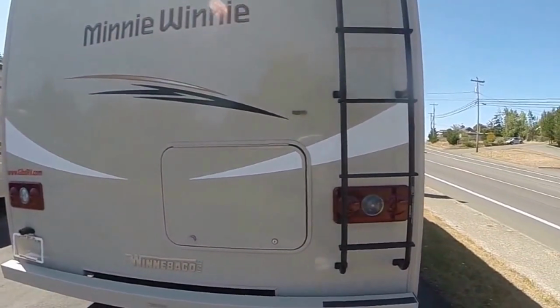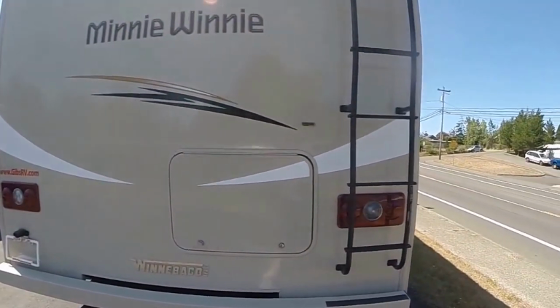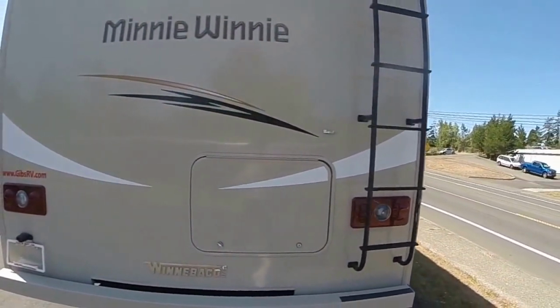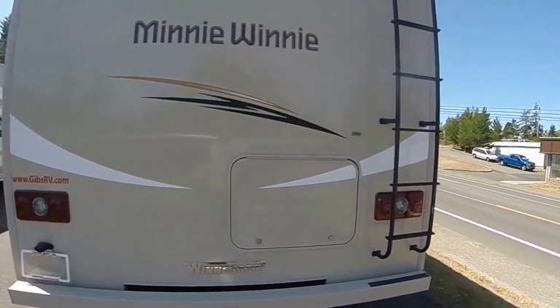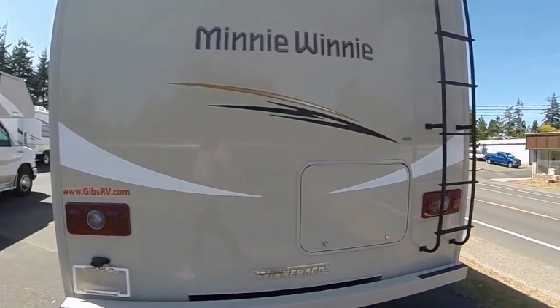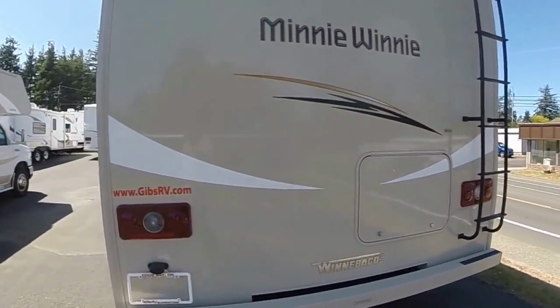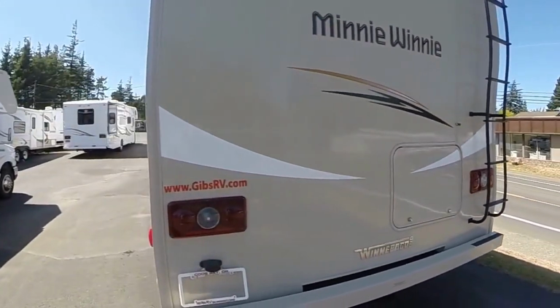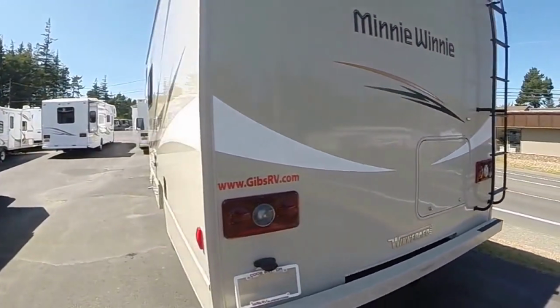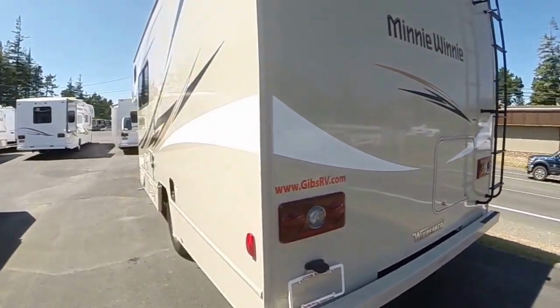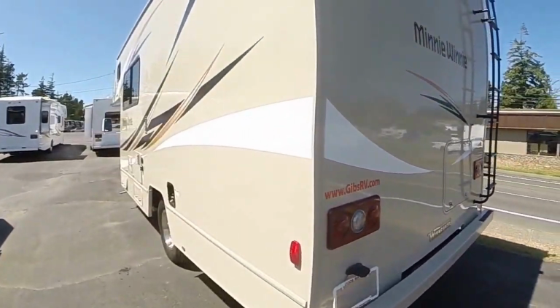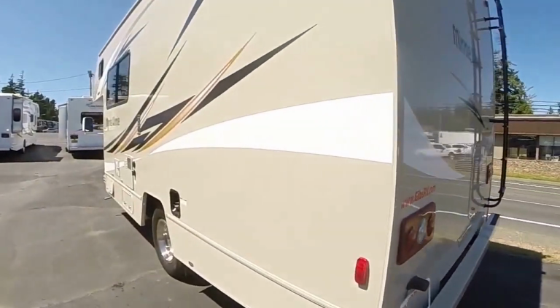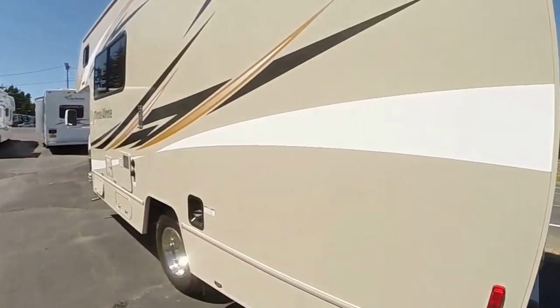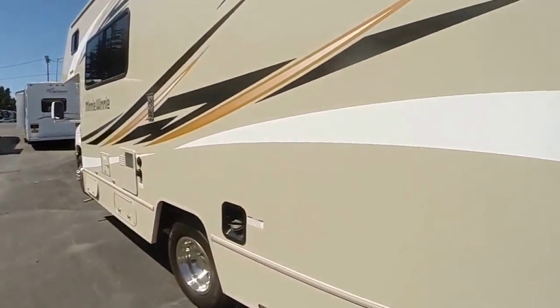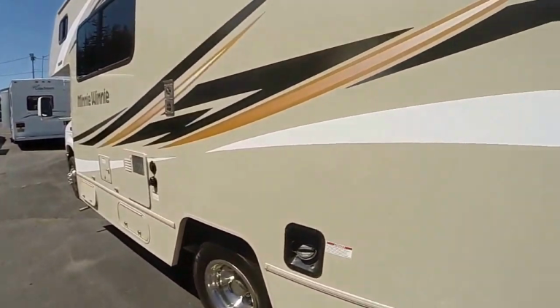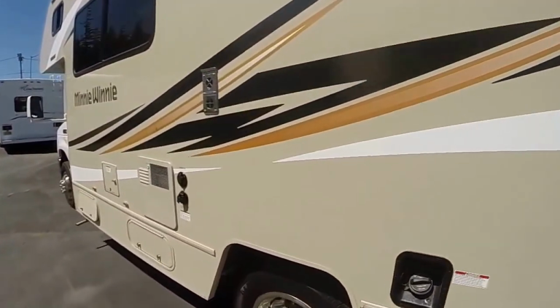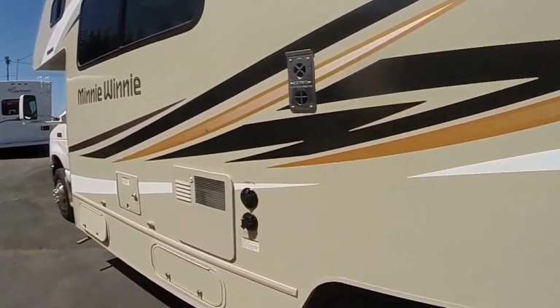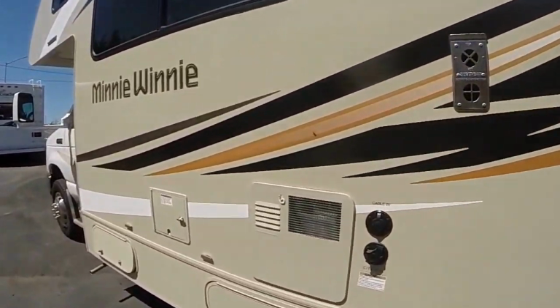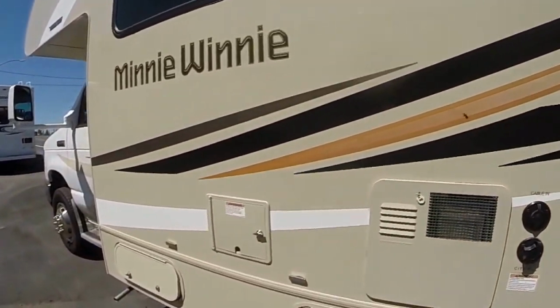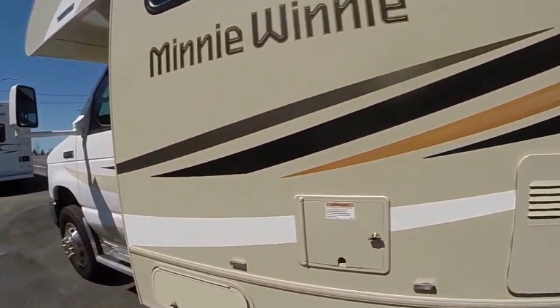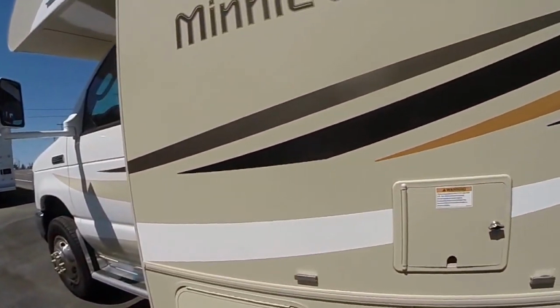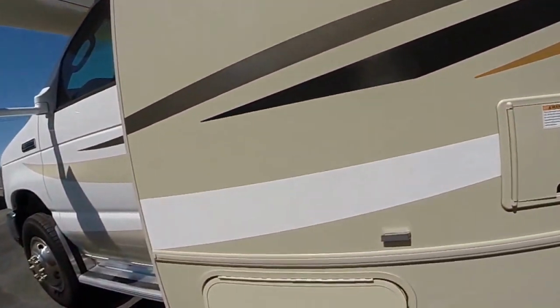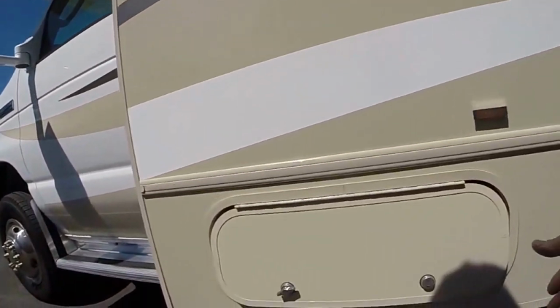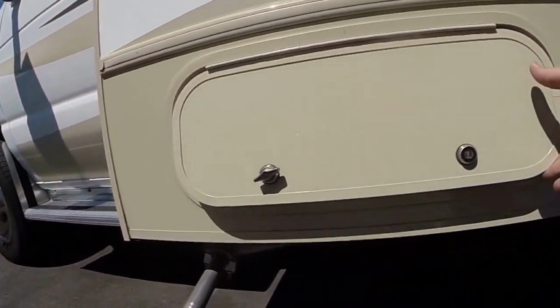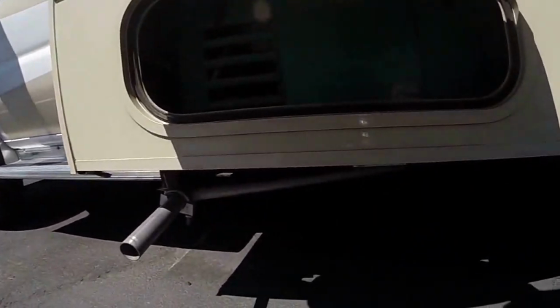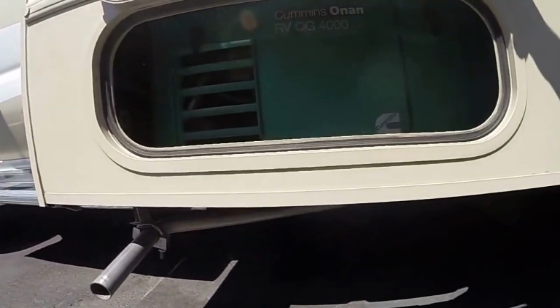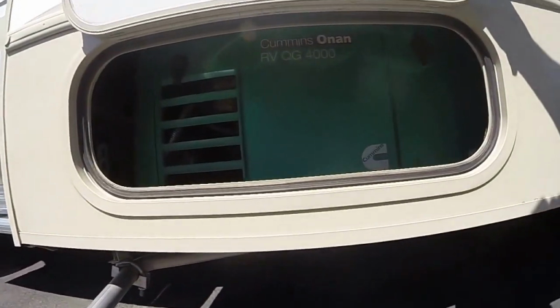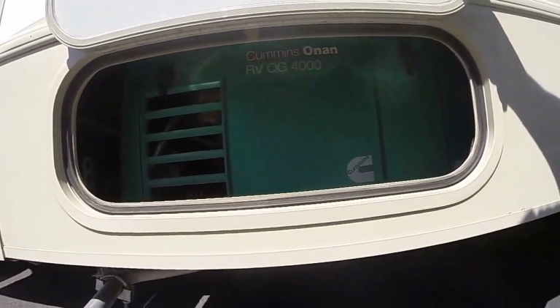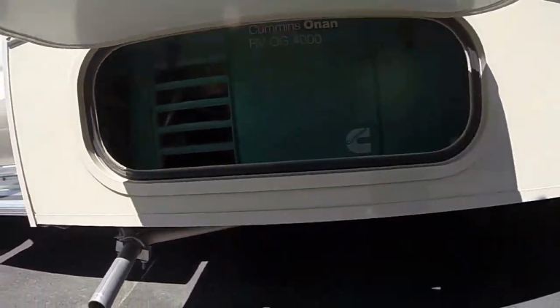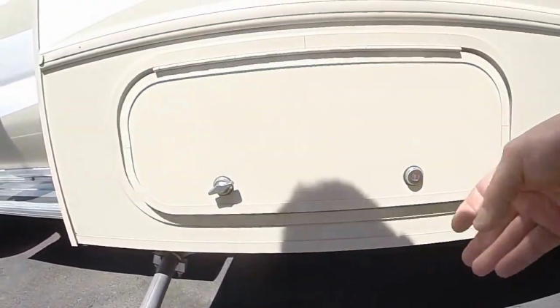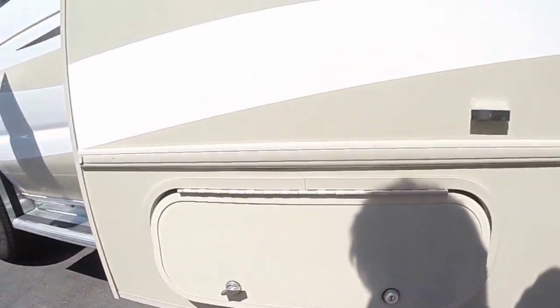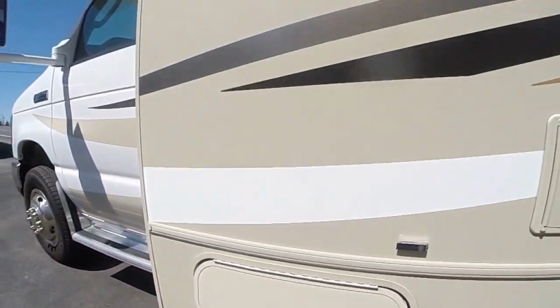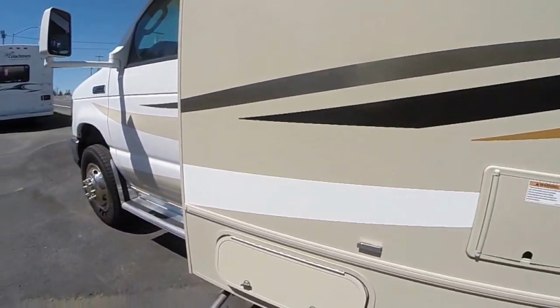There's a receiver hitch to tow and a ladder to get on the roof. On the driver's side, you can see it's just as clean. Graphics are all in great shape, and it even has a 4,000-watt onboard generator, so dry camping is not a problem.